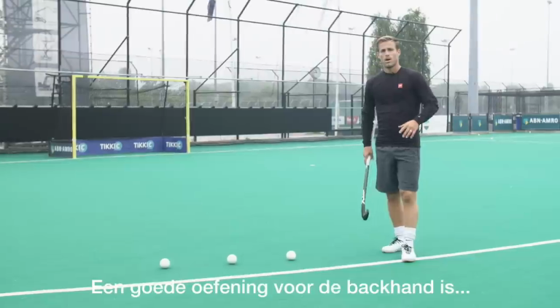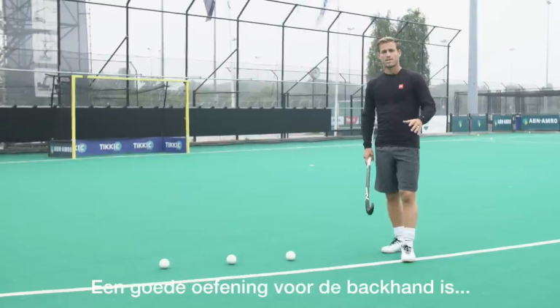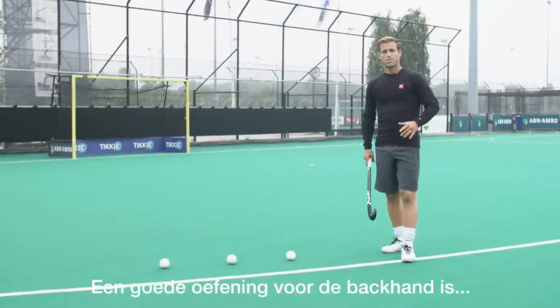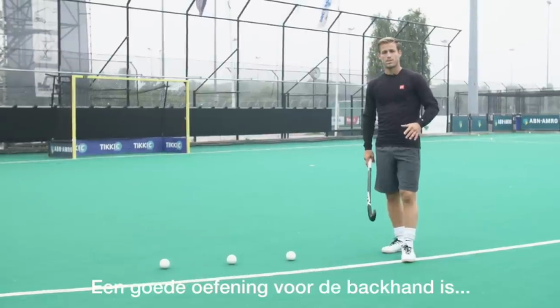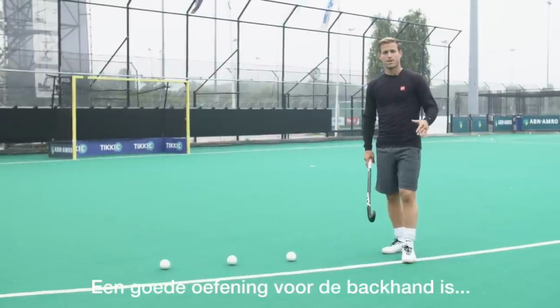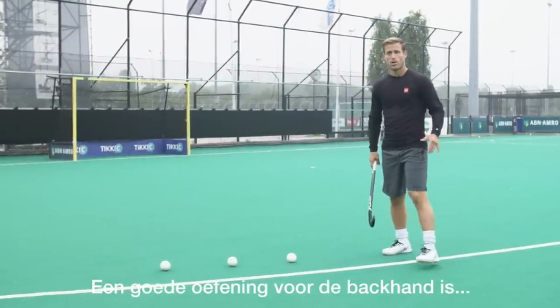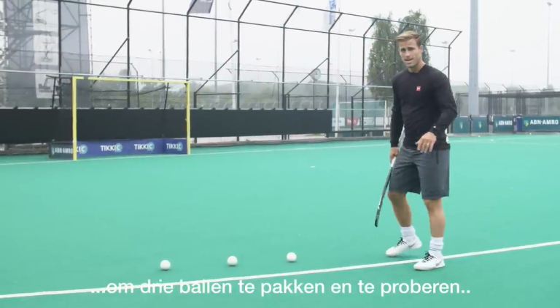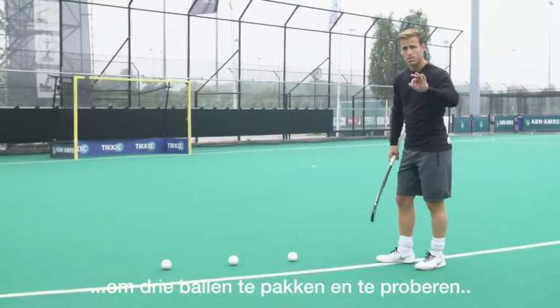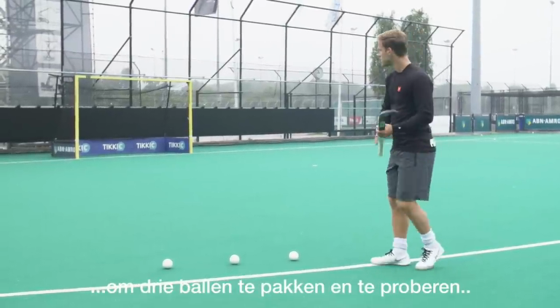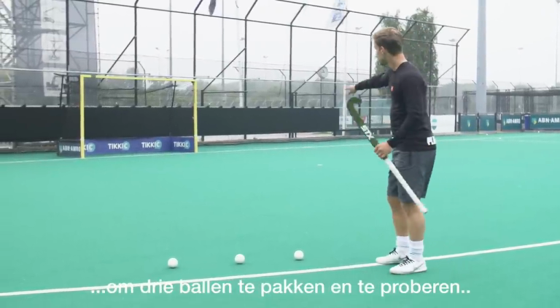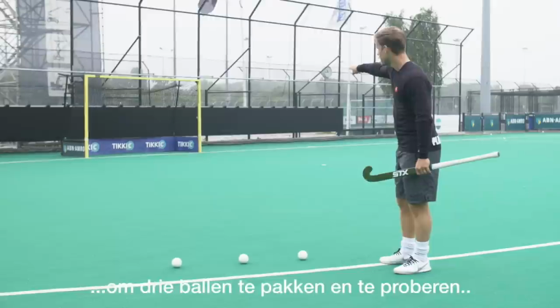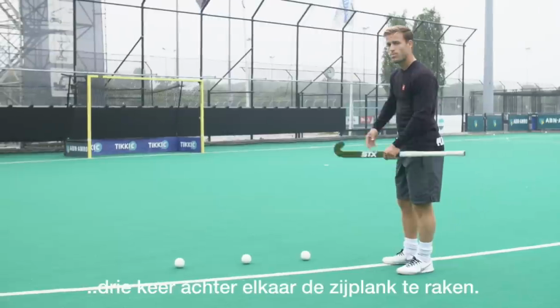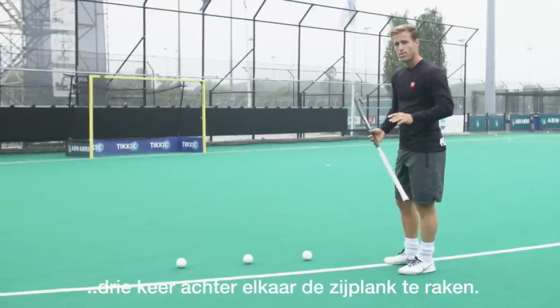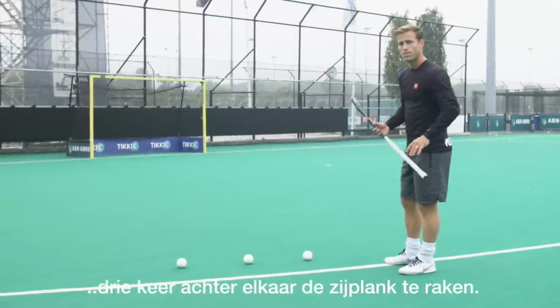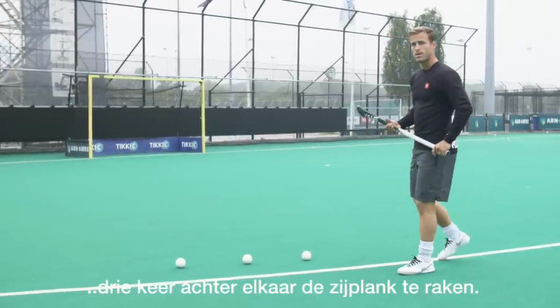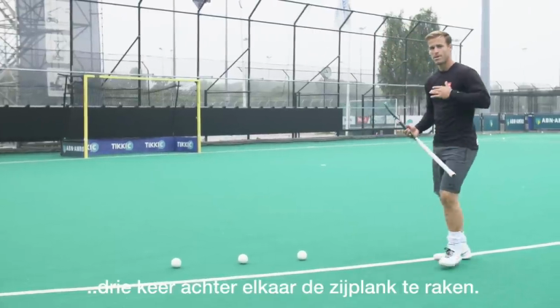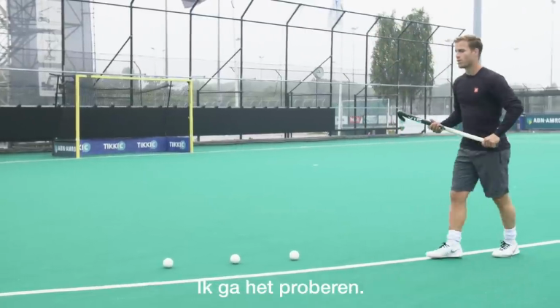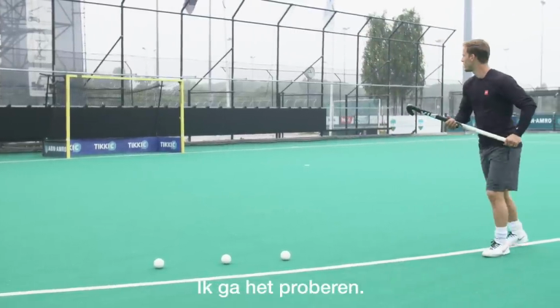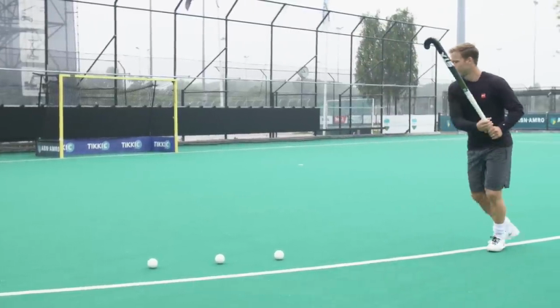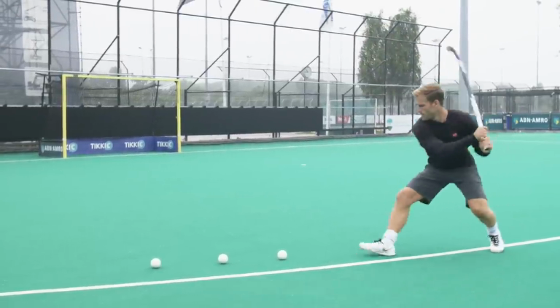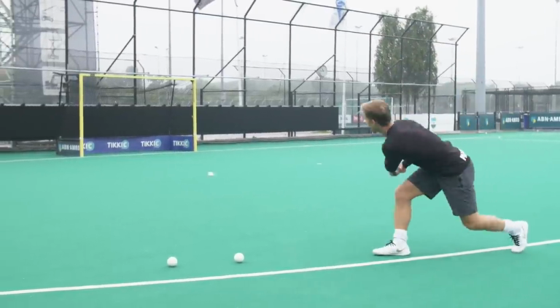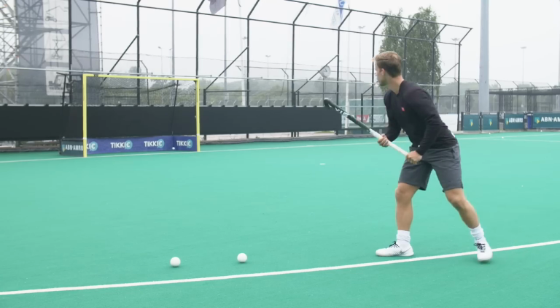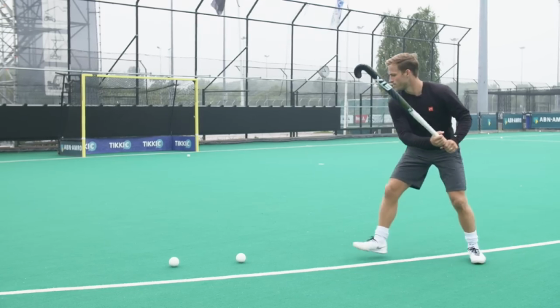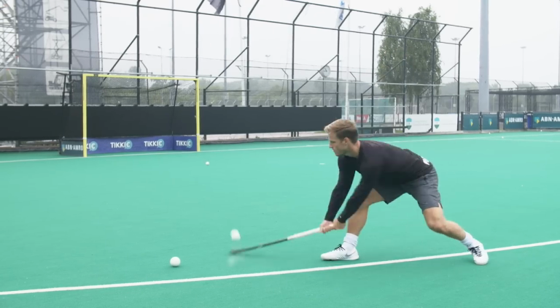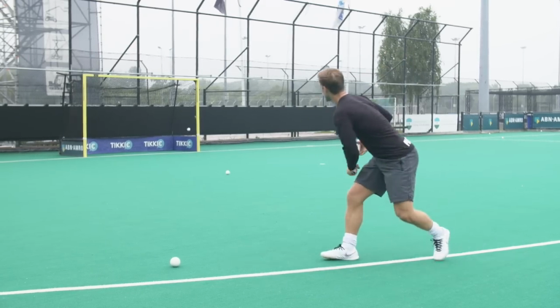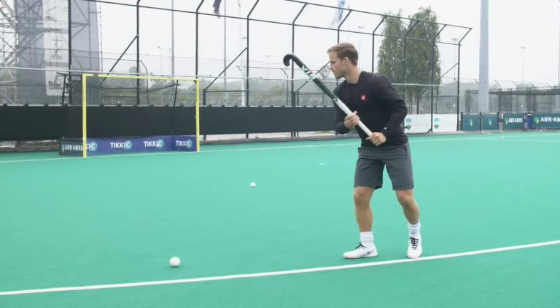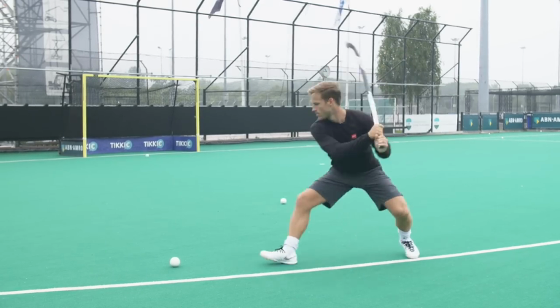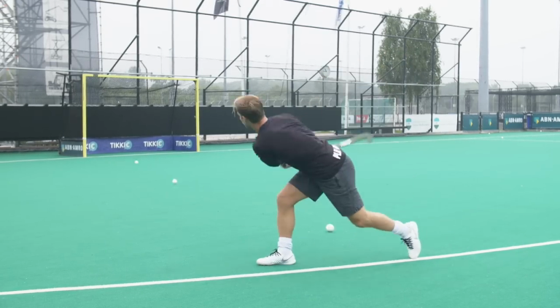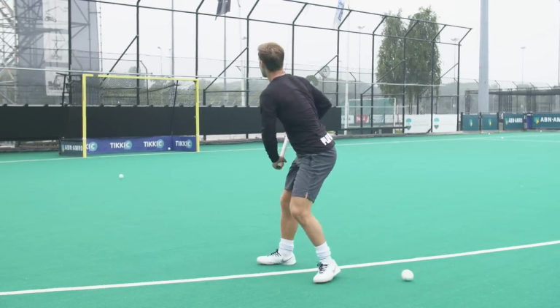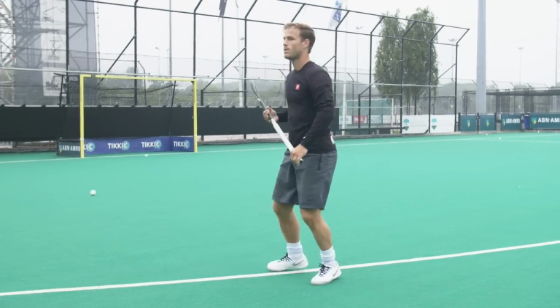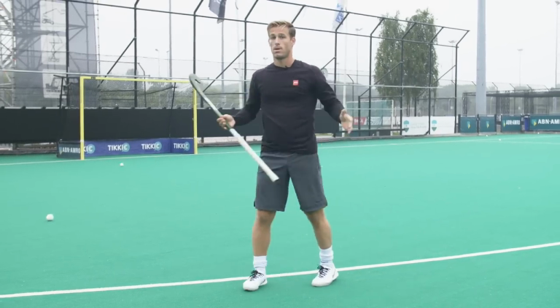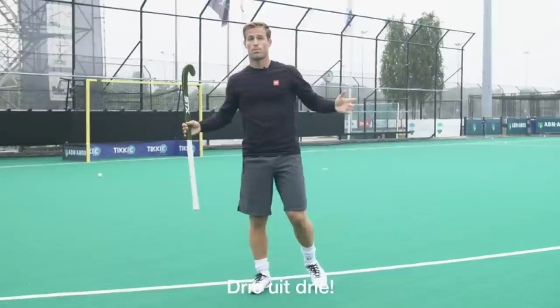A good exercise to practice your backhand or tomahawk is to take three balls and try to hit the sideboard three from three. I'm going to give it a go. Three from three!